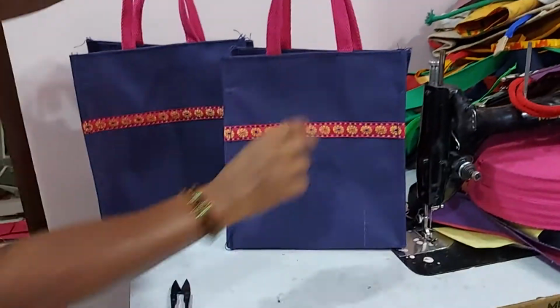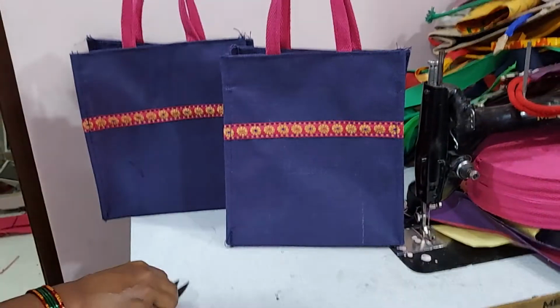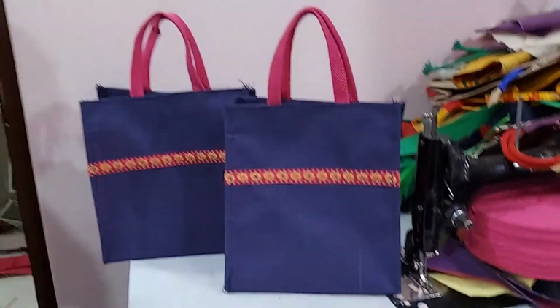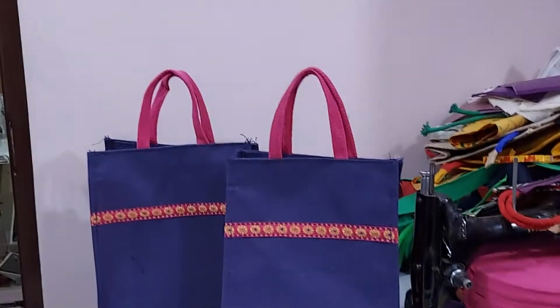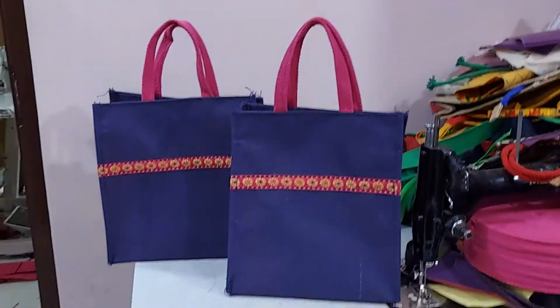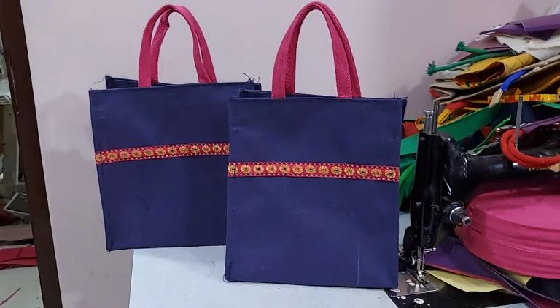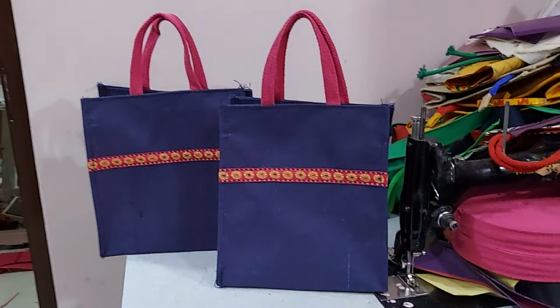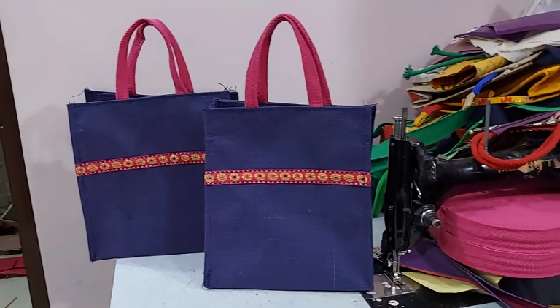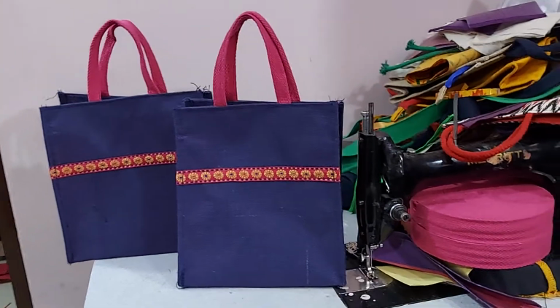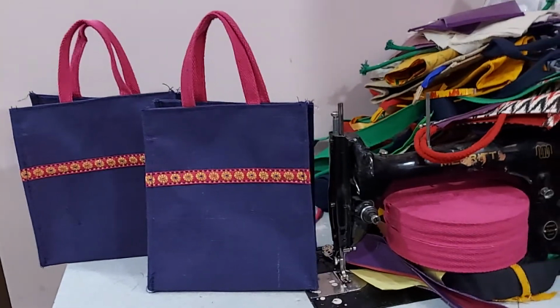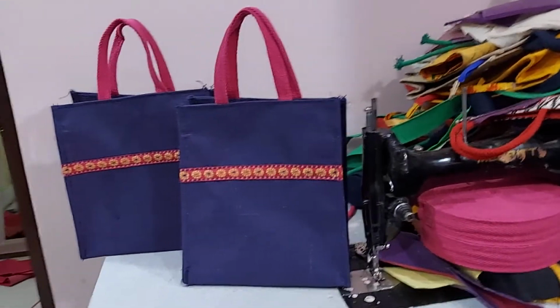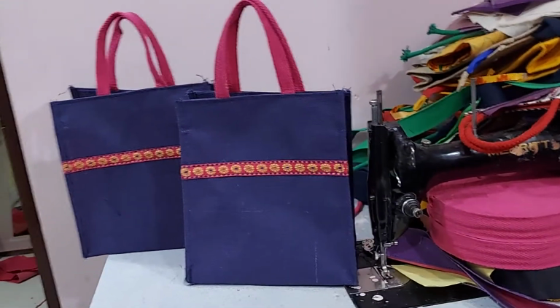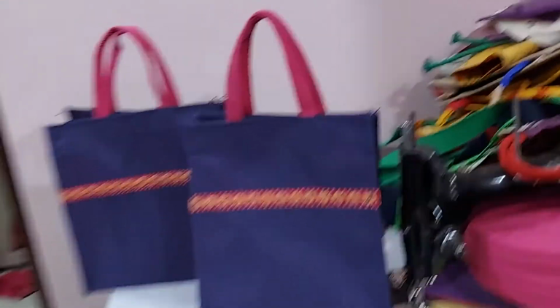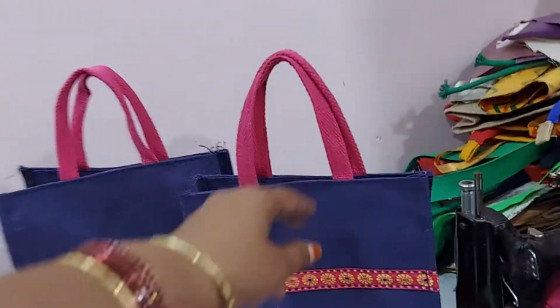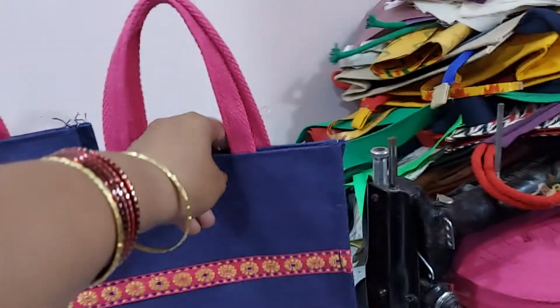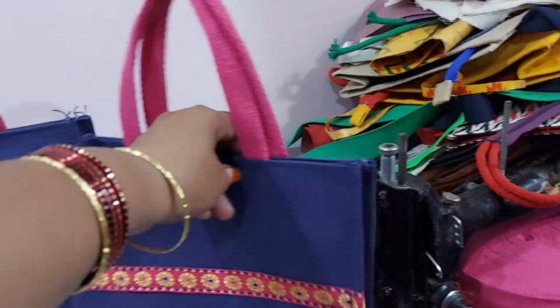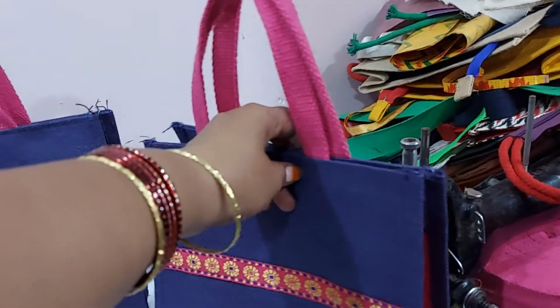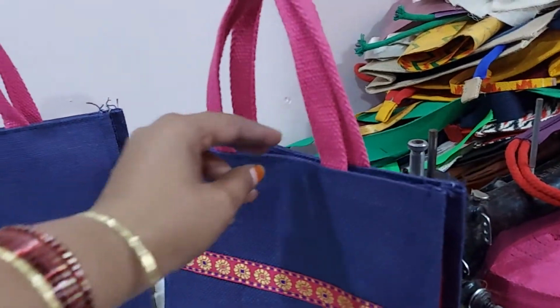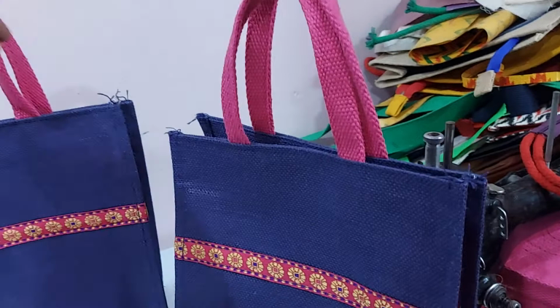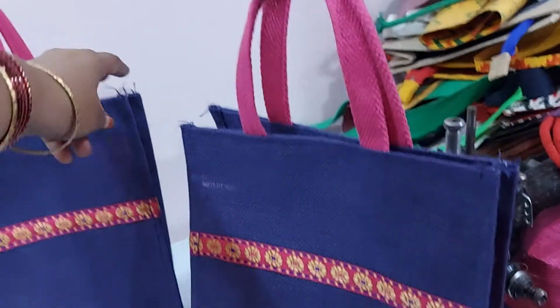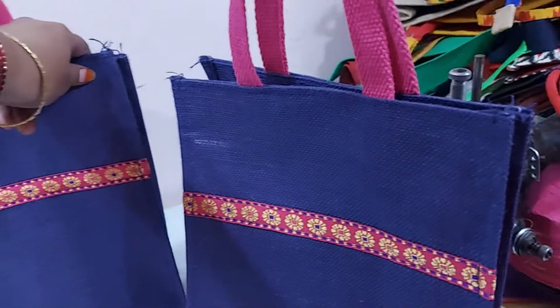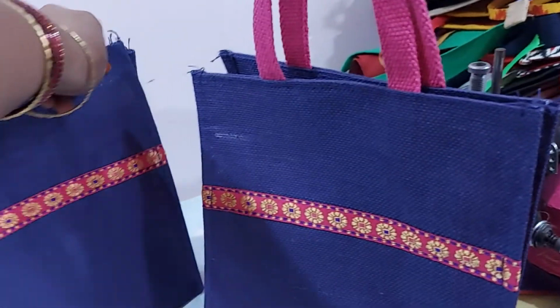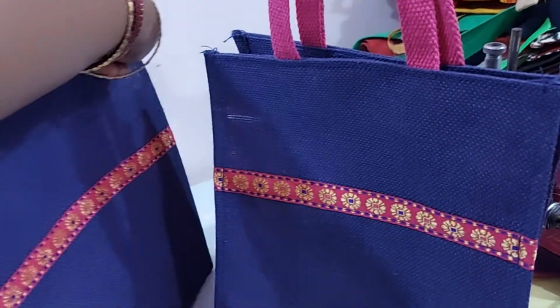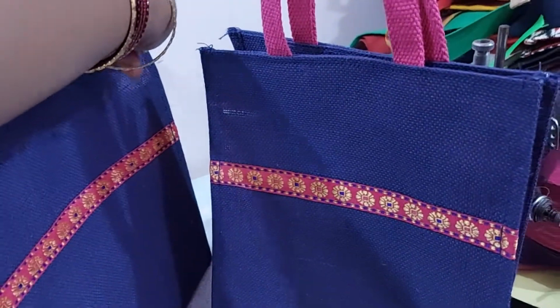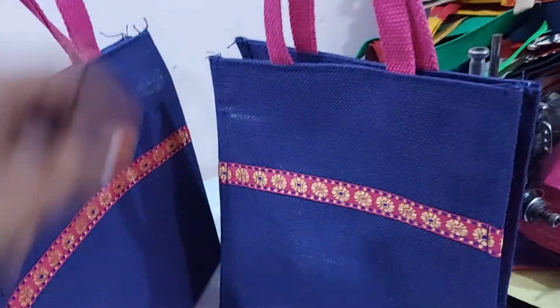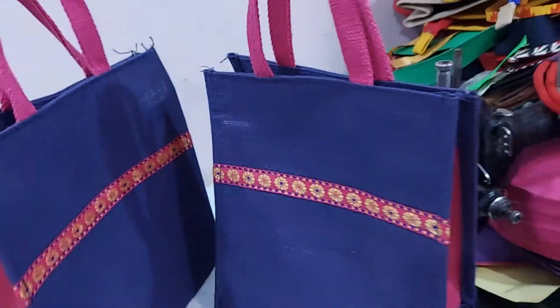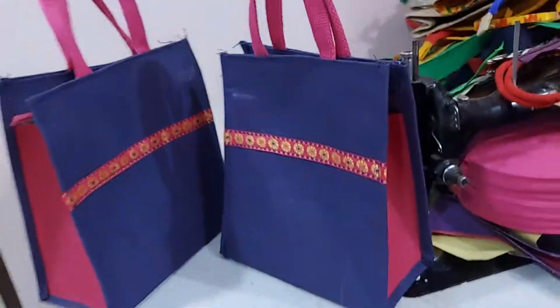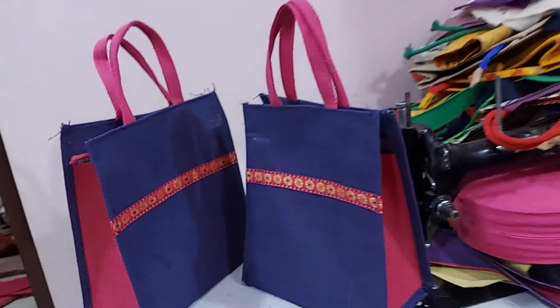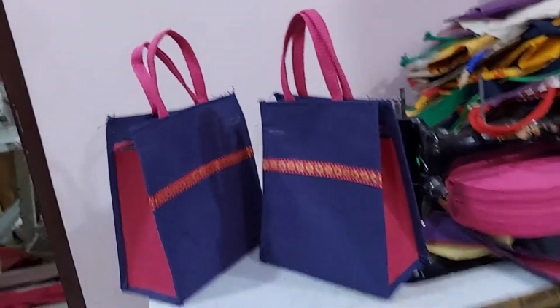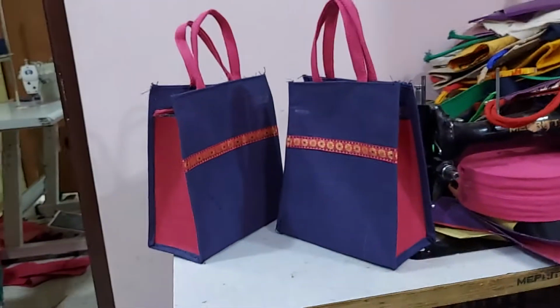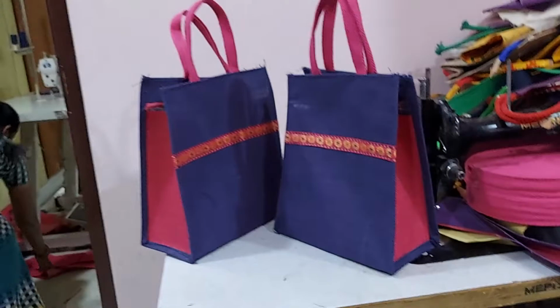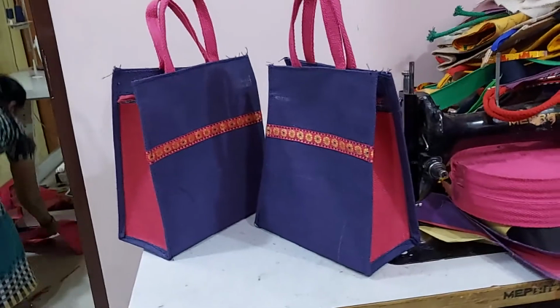Hi indeed, this is Kausilya Walluru from Ekaju Creations. Navi blue with pink color combination bags.